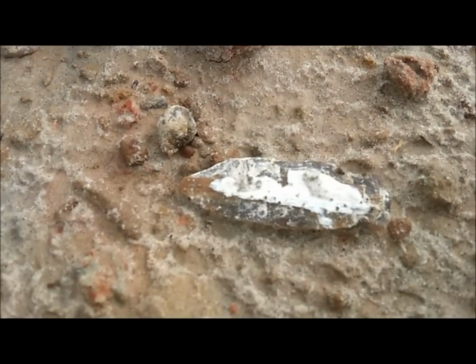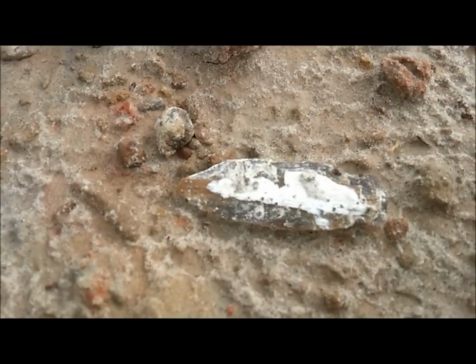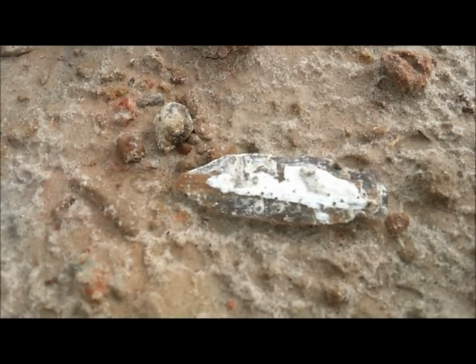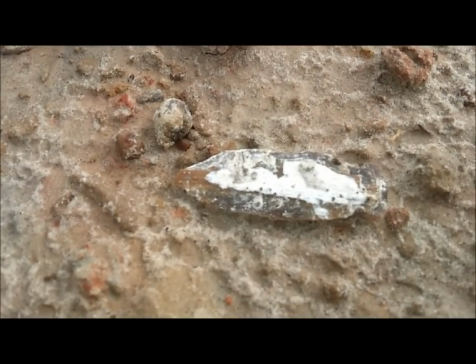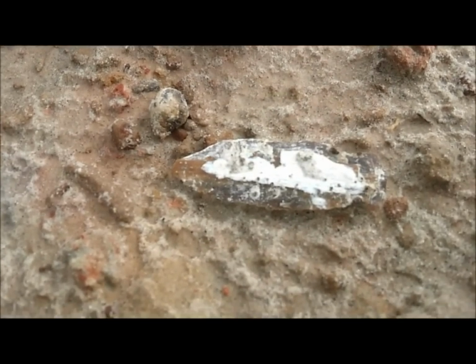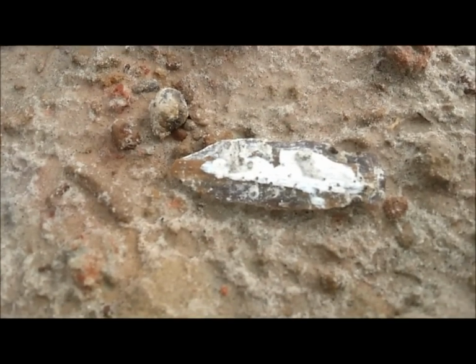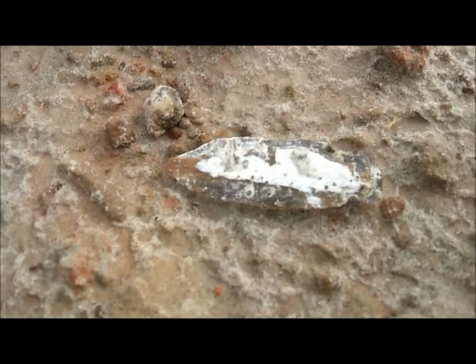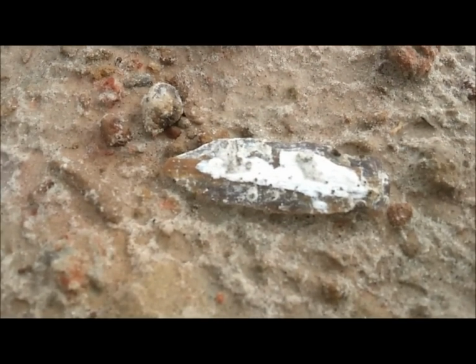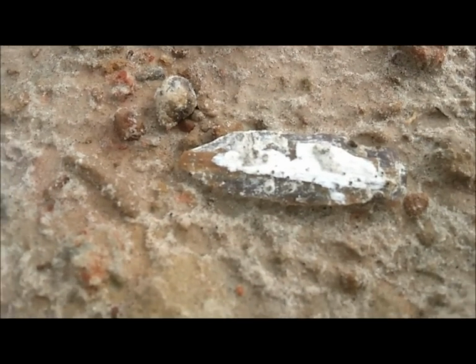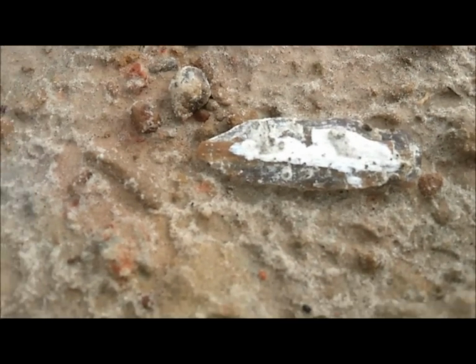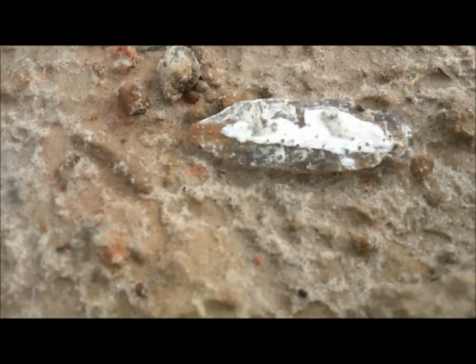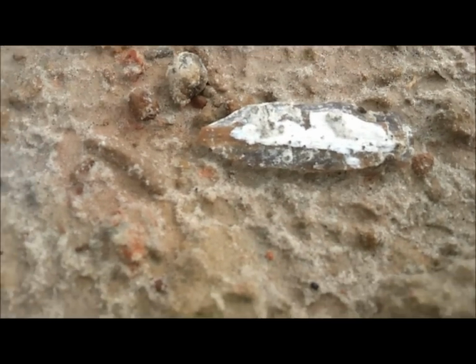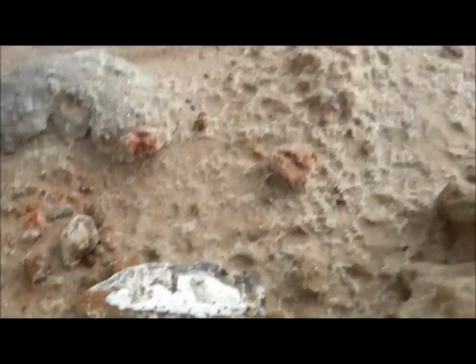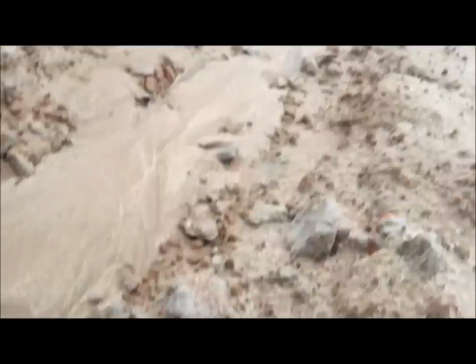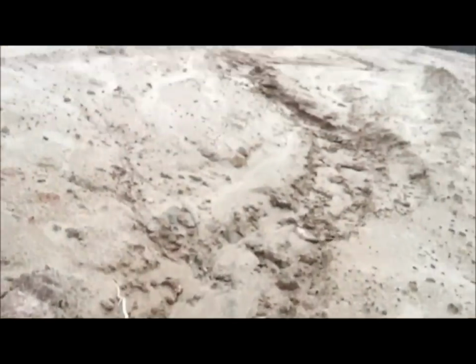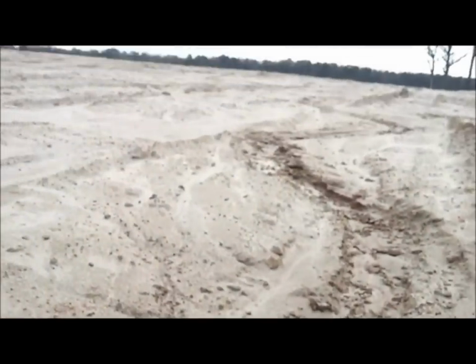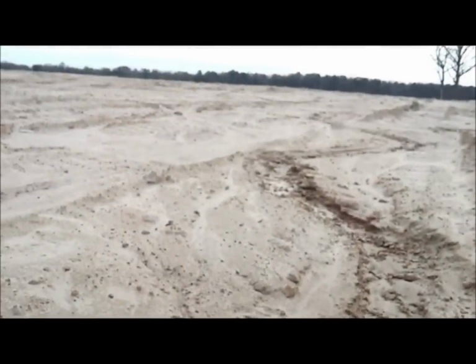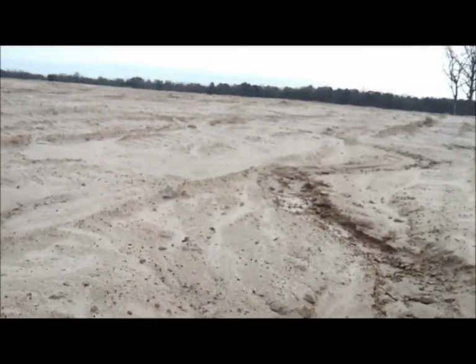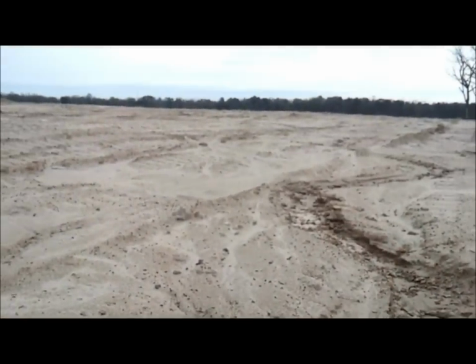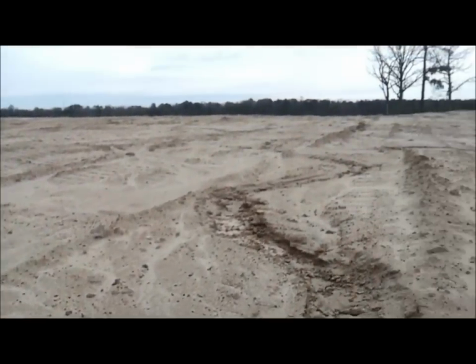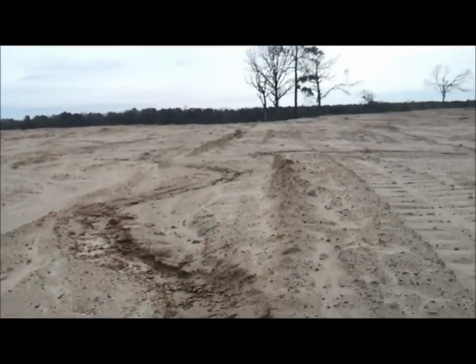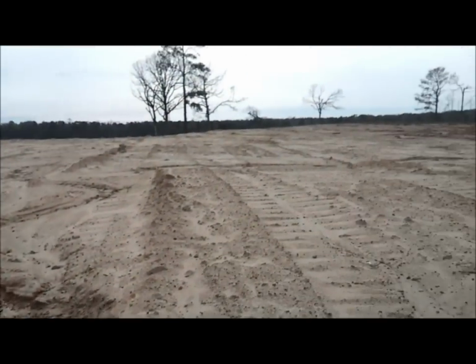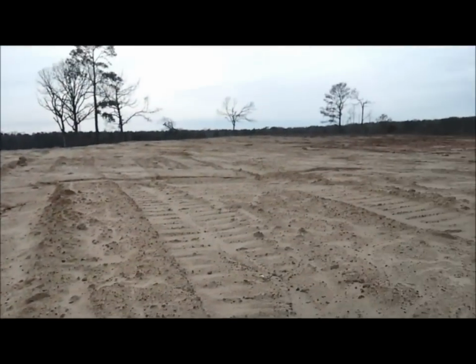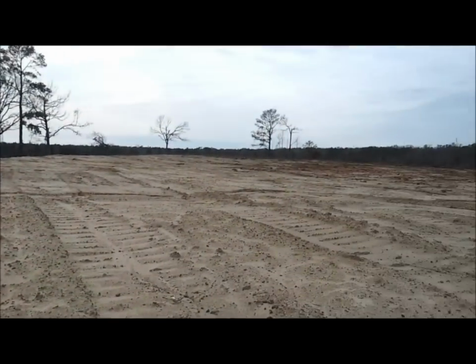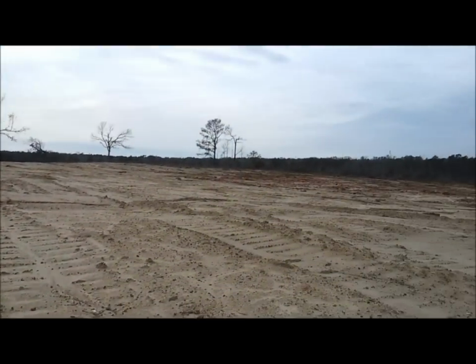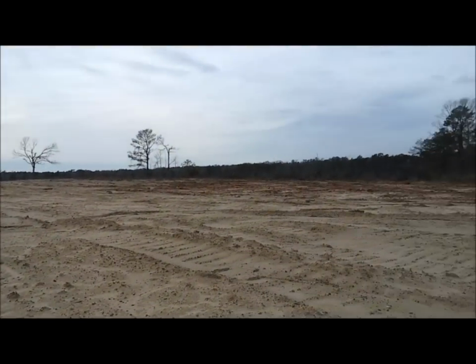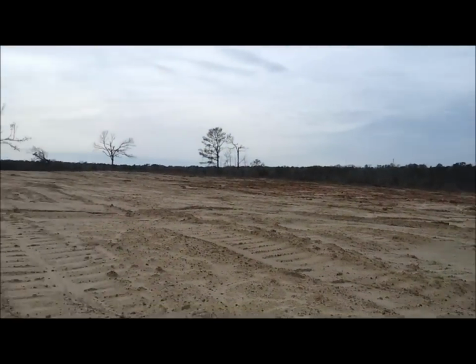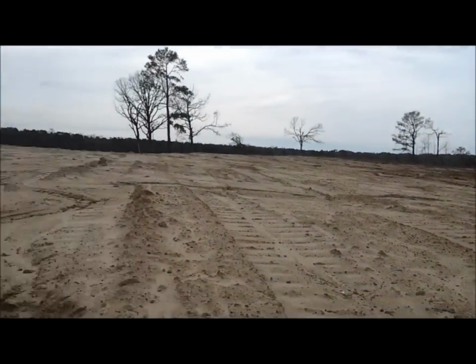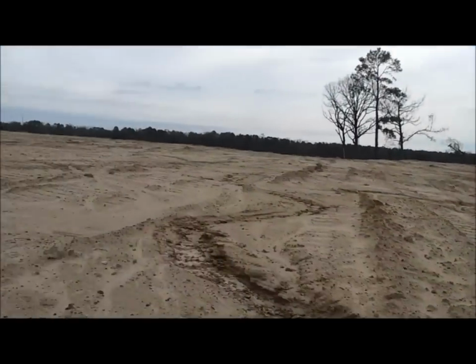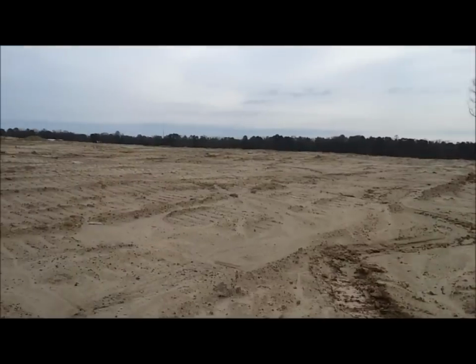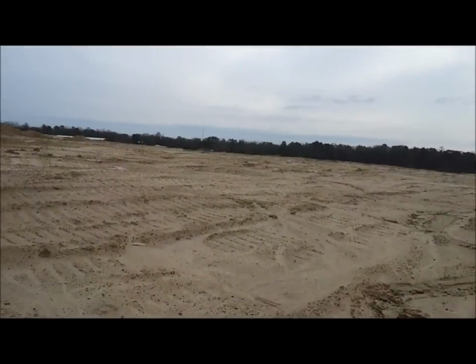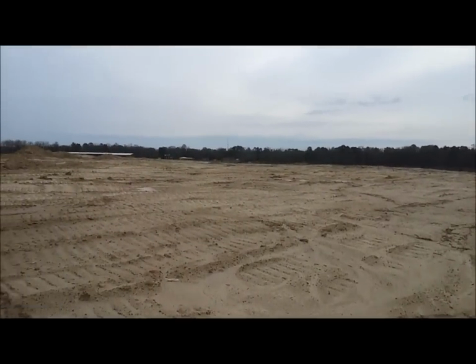Super Bowl Sunday Hunt. Brainy's got the first one out here. We're at the Sand Pits — the Developmental Sand Pits, as you can see.